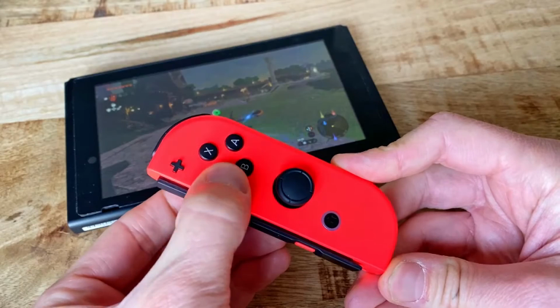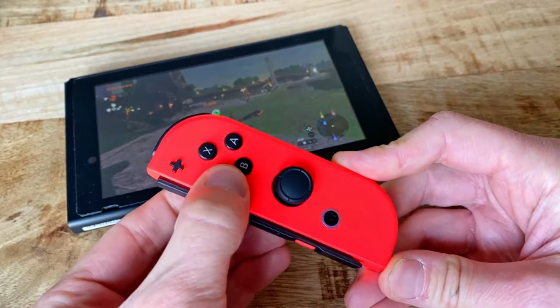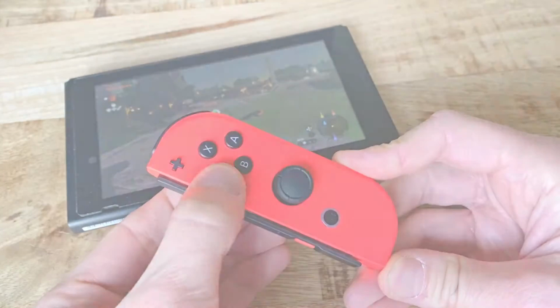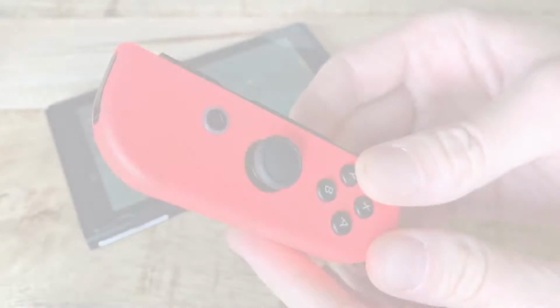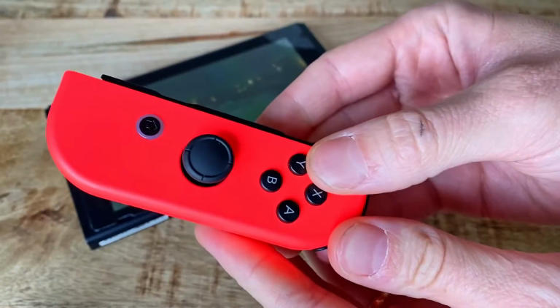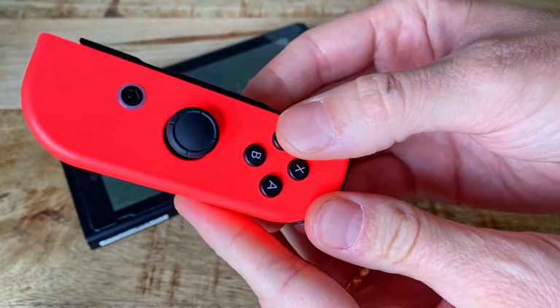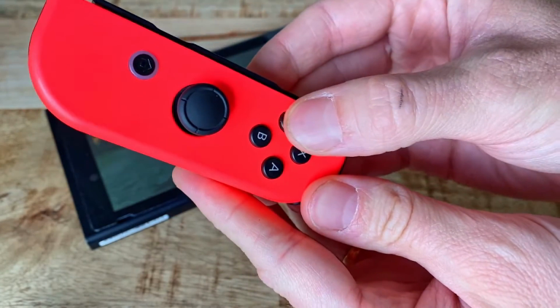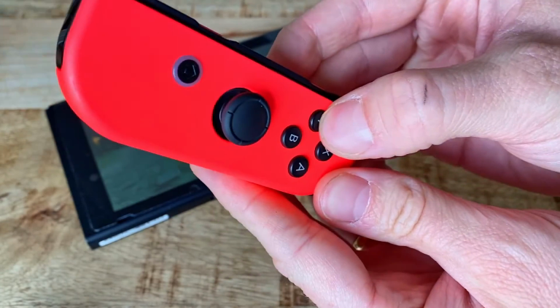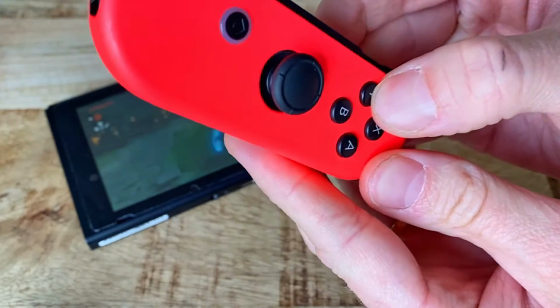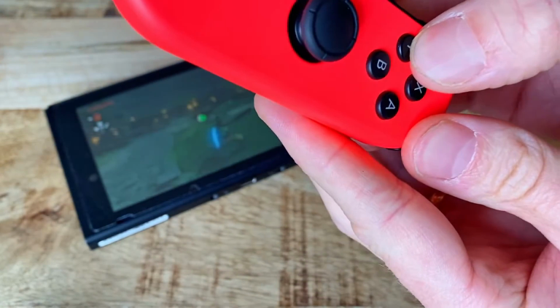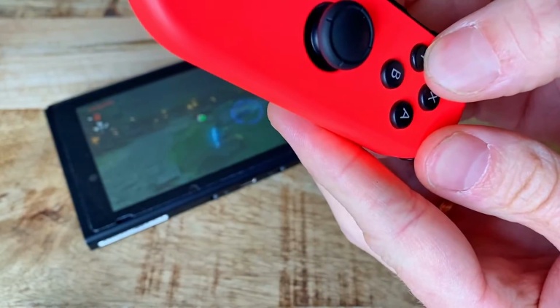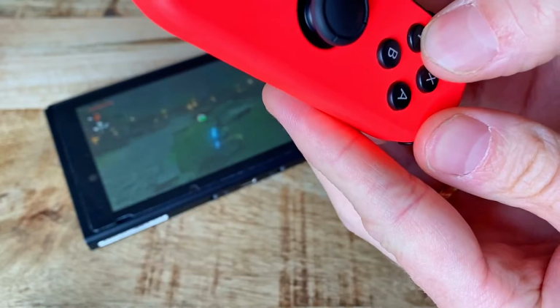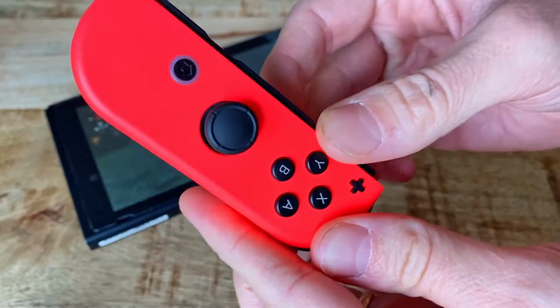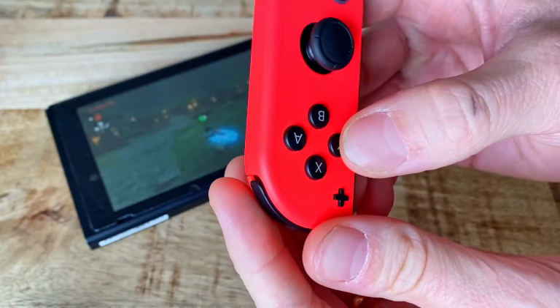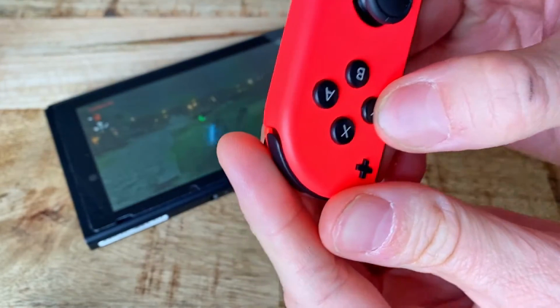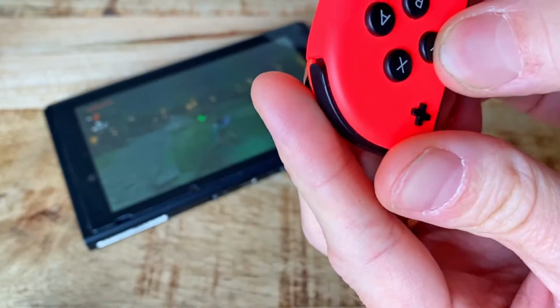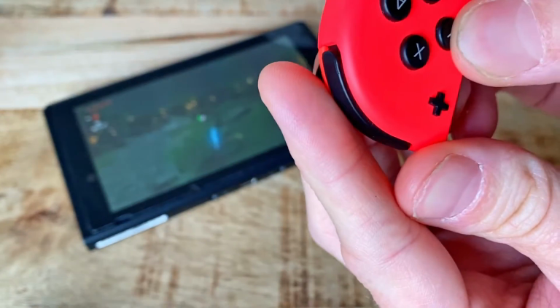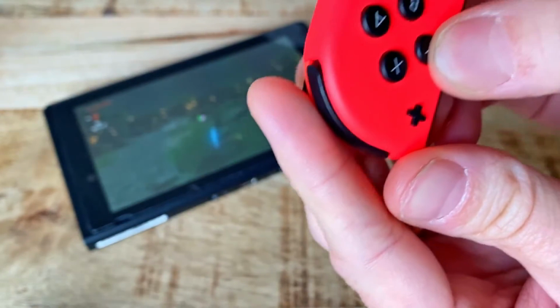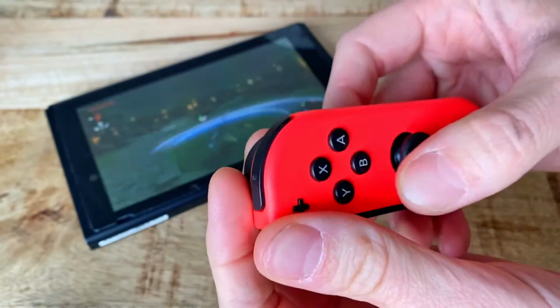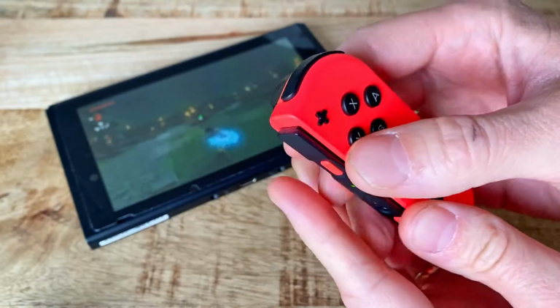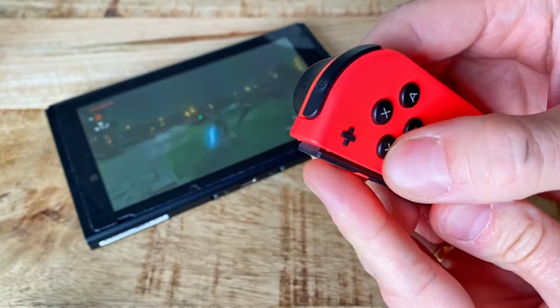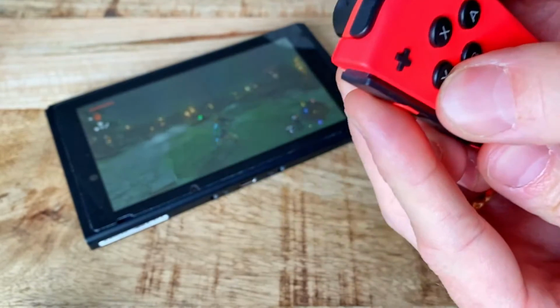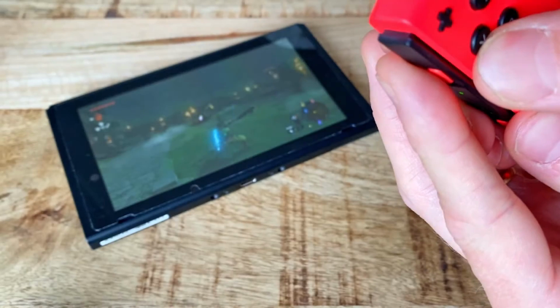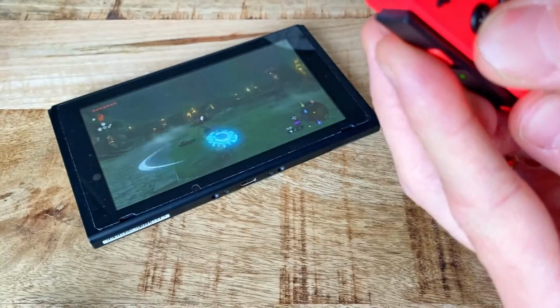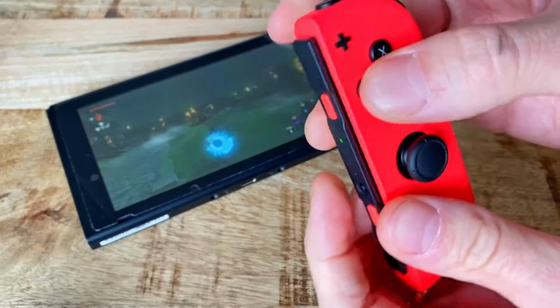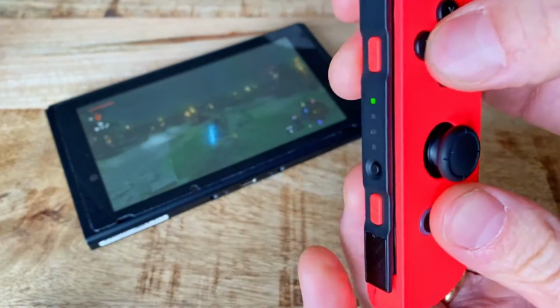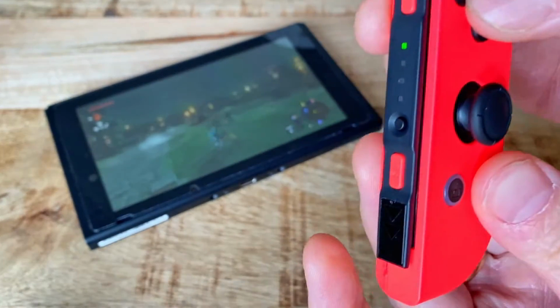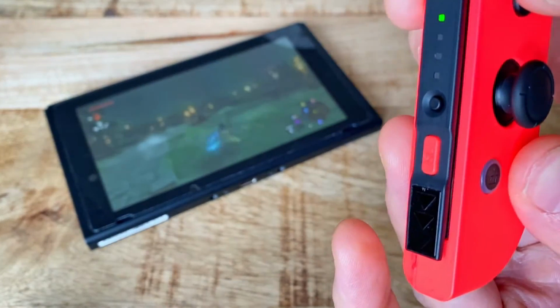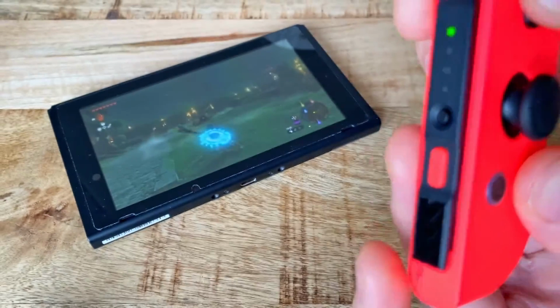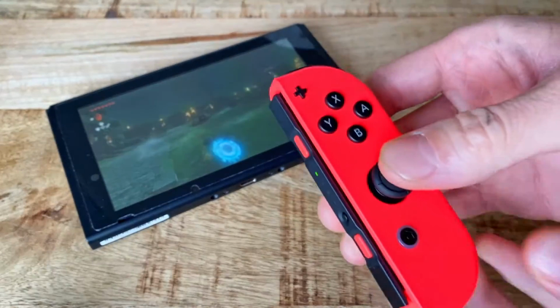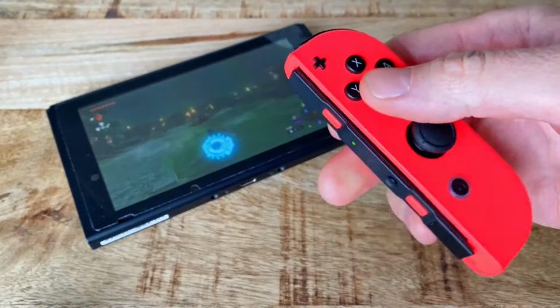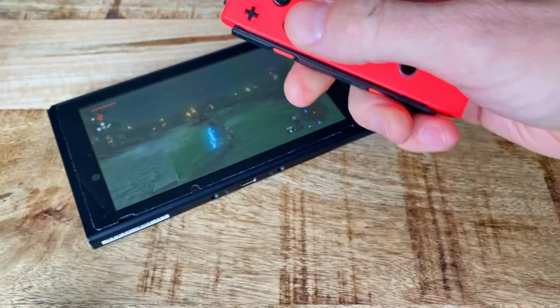So instead, try this. Tilt the affected button as much as possible to one side and then blow straight into the little hole on the other side of the button. Repeat this a few times and then hopefully the dirt and dust inside will be gone and the issue as well.